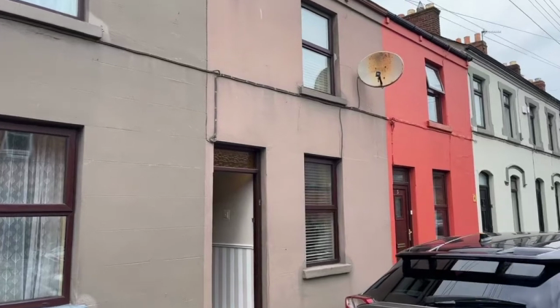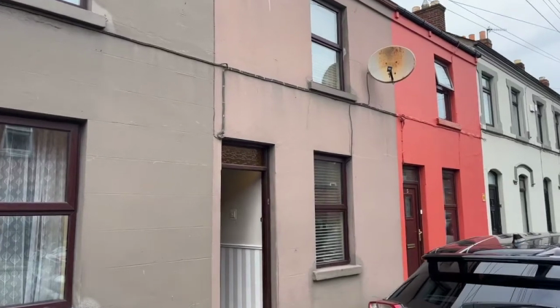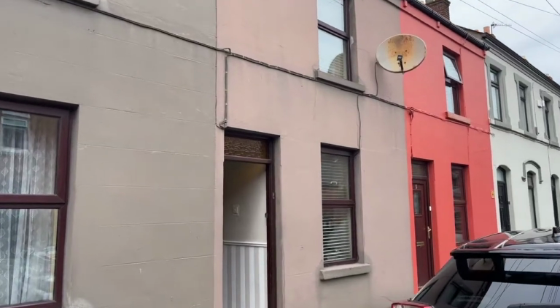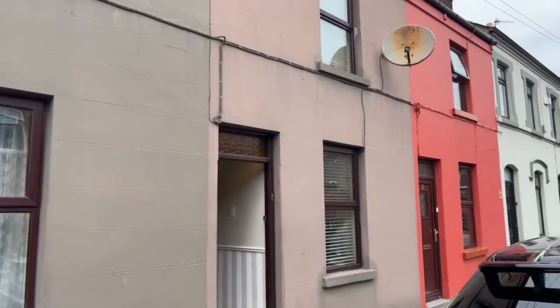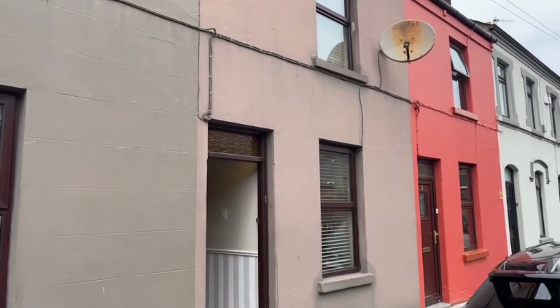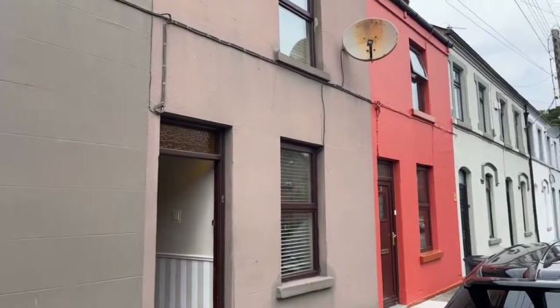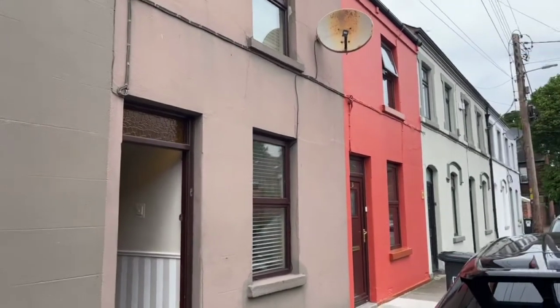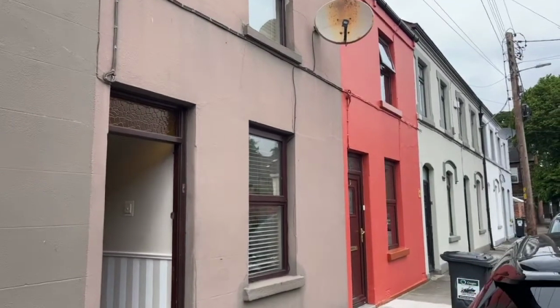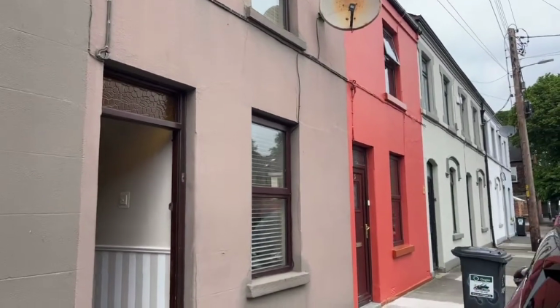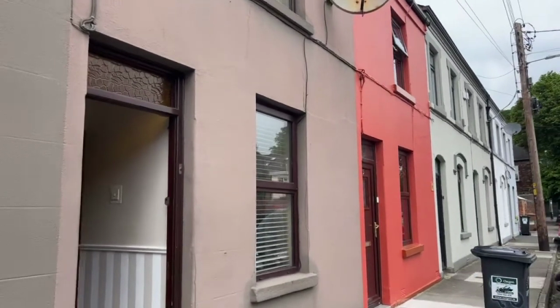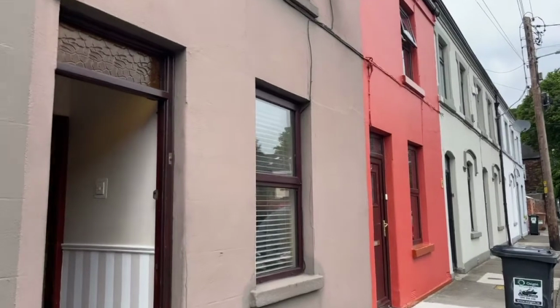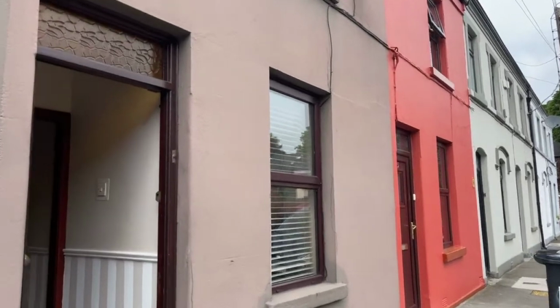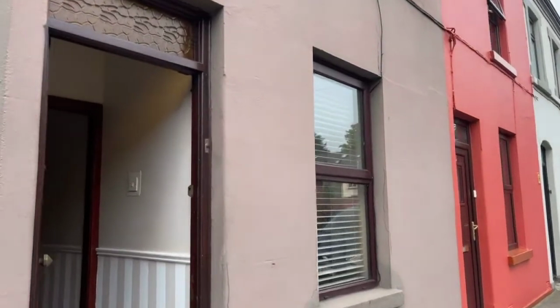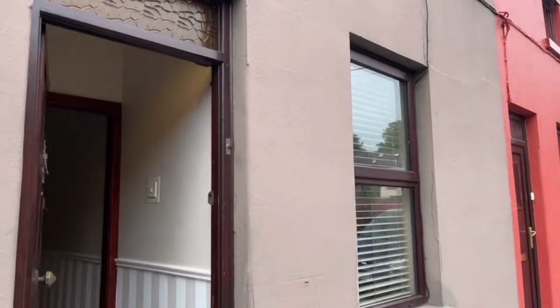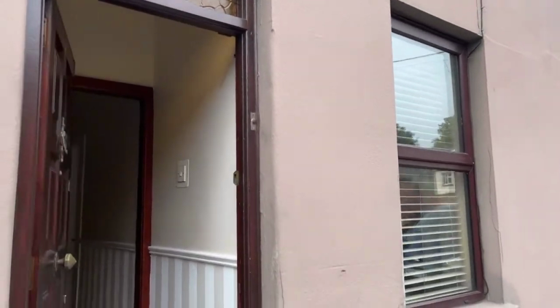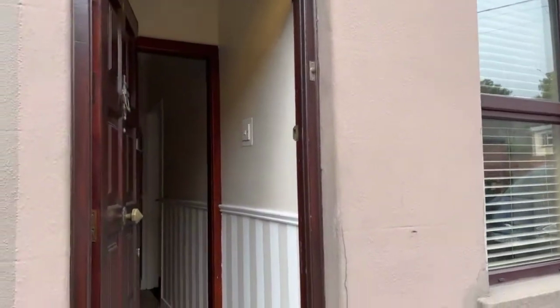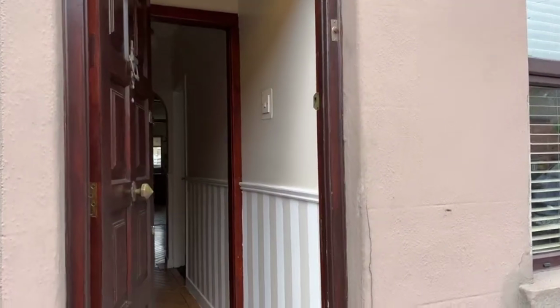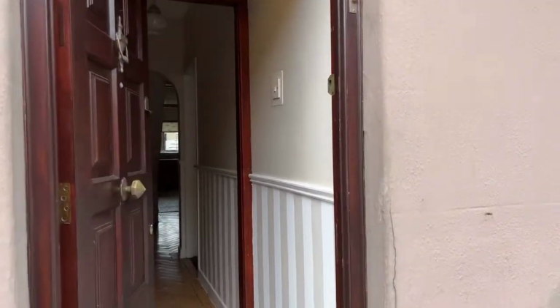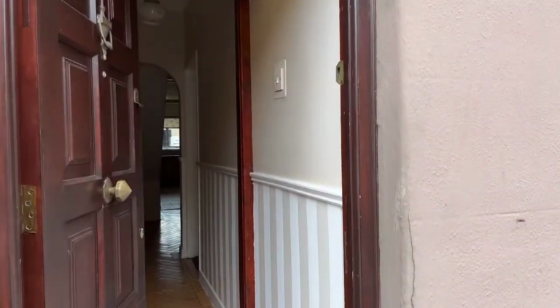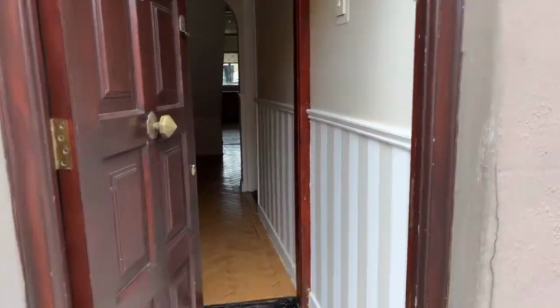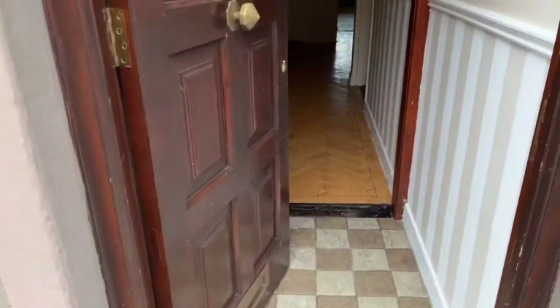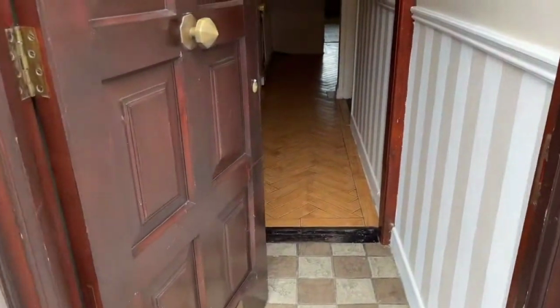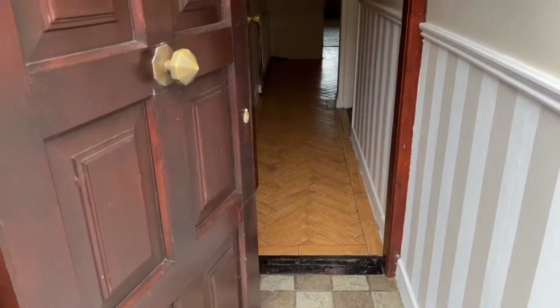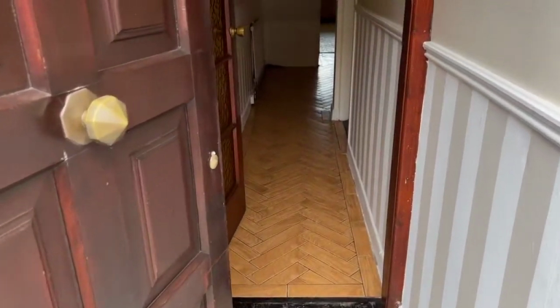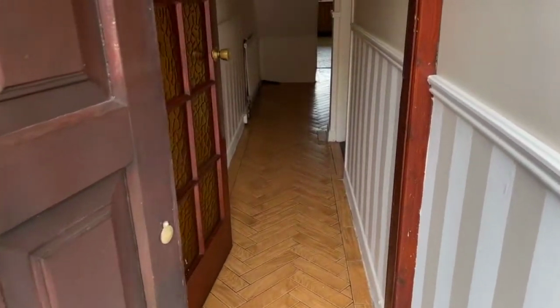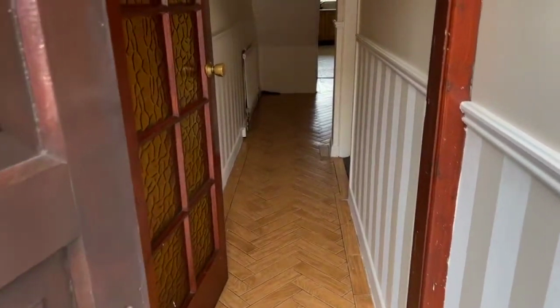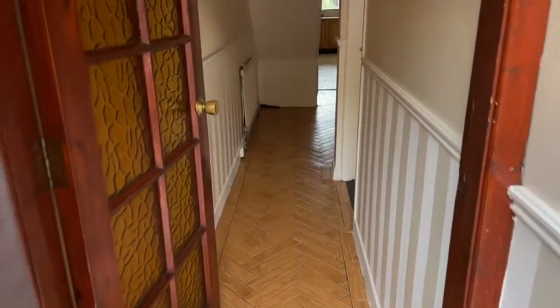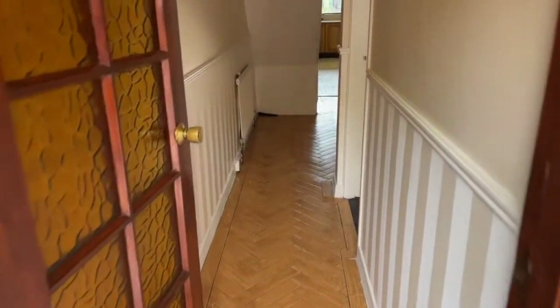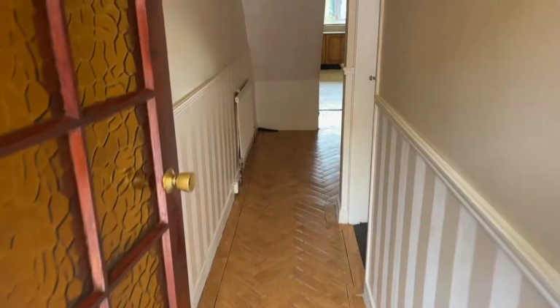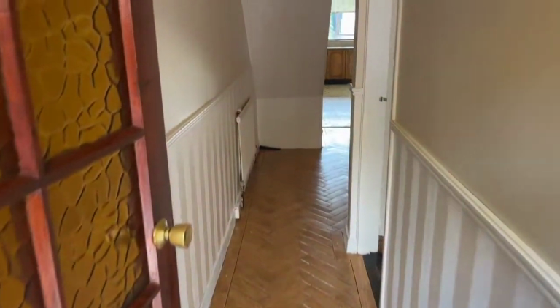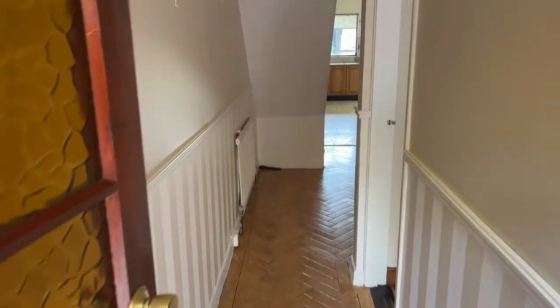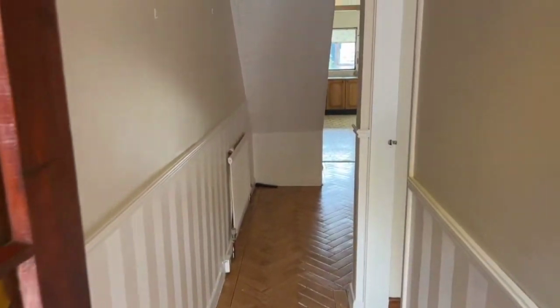Good afternoon folks, here we are in Brighton Street just off St Mary's Road. I'm just going to give you a quick look through number six Brighton Street, just coming to the market.